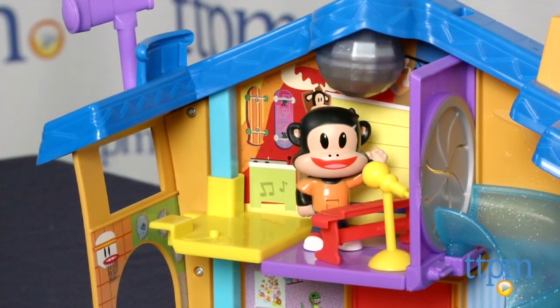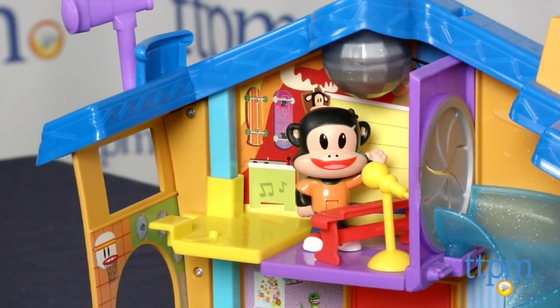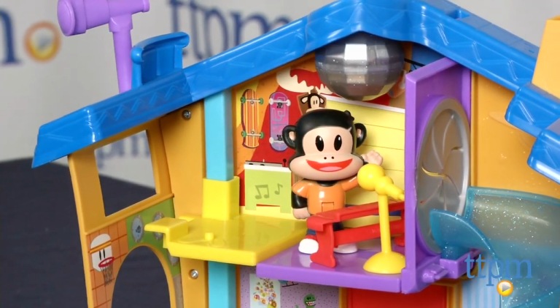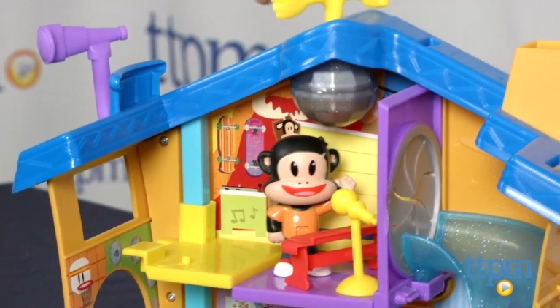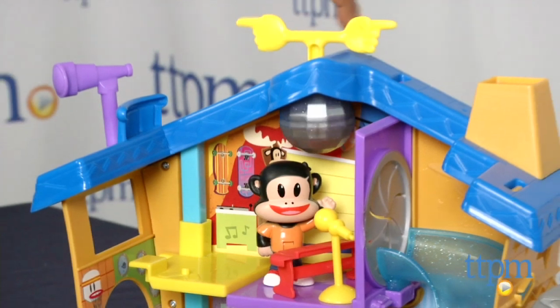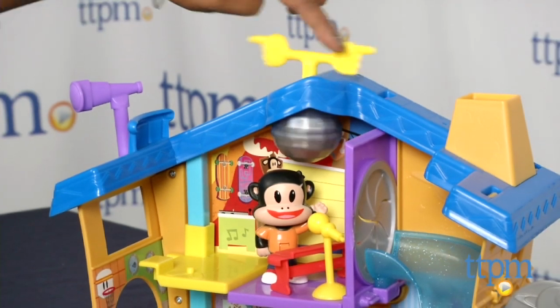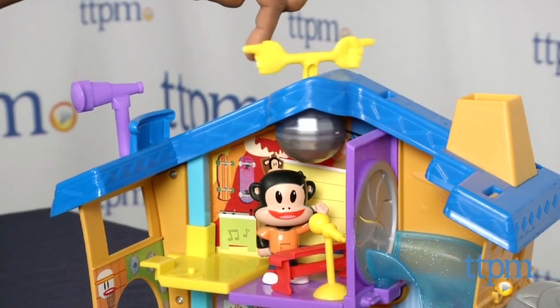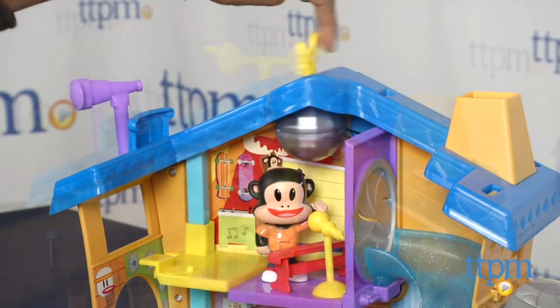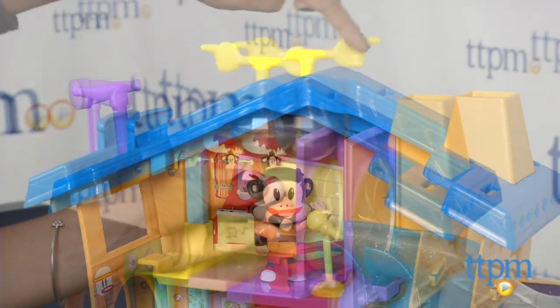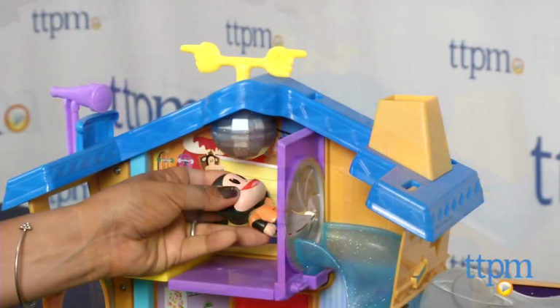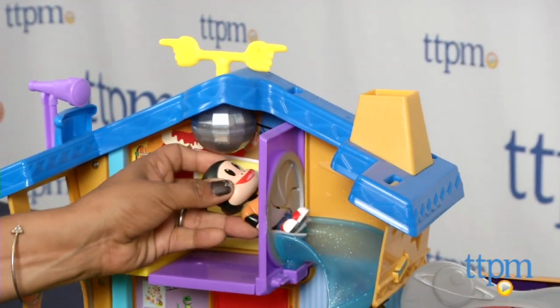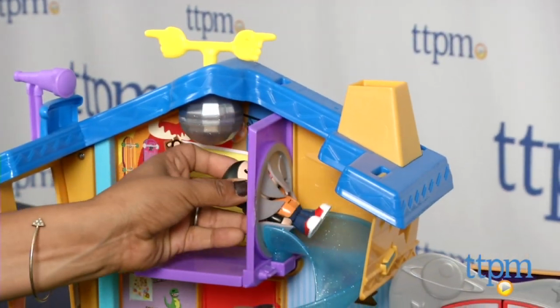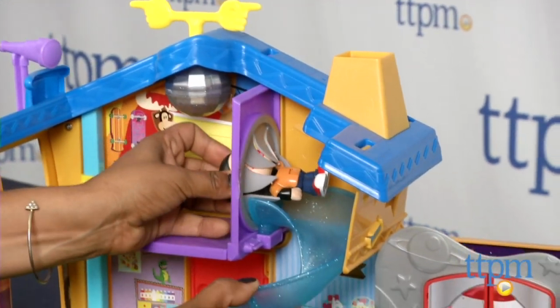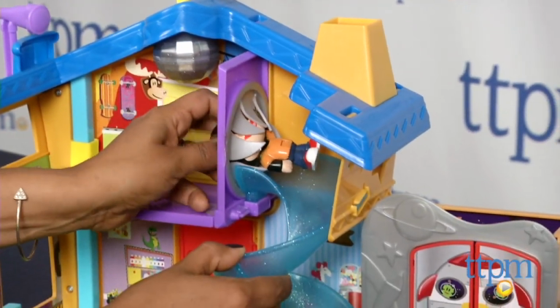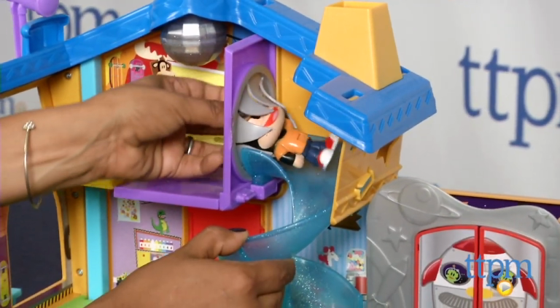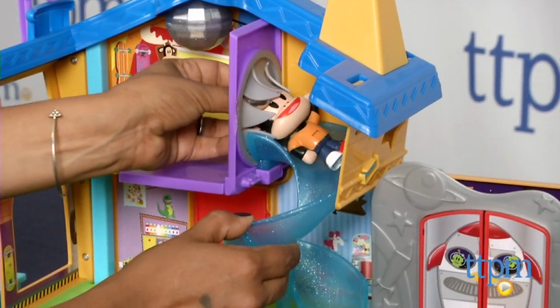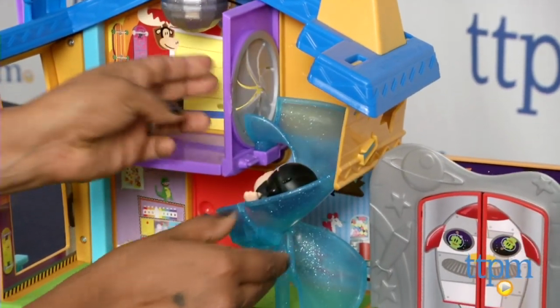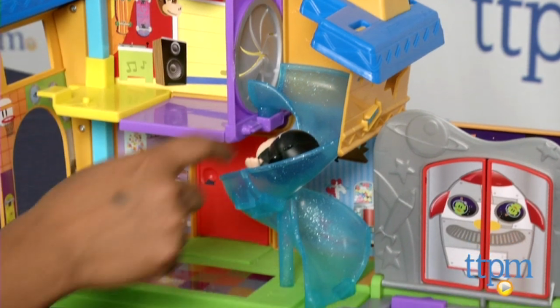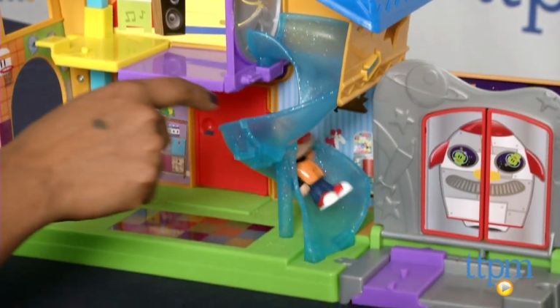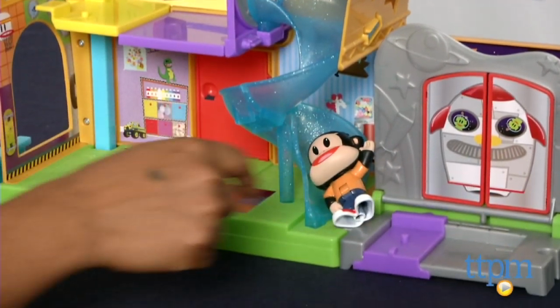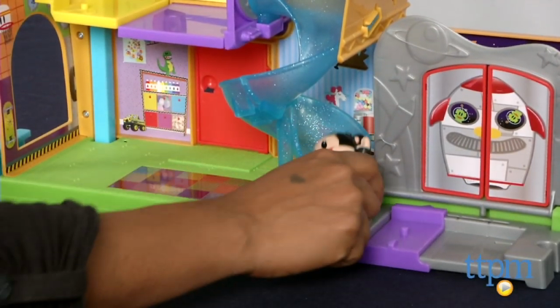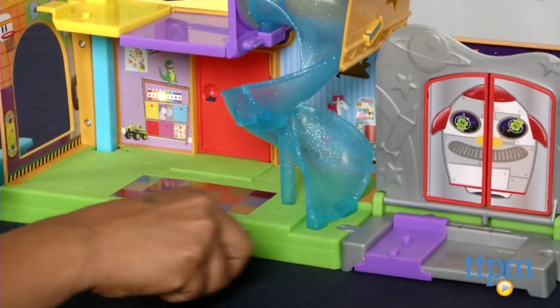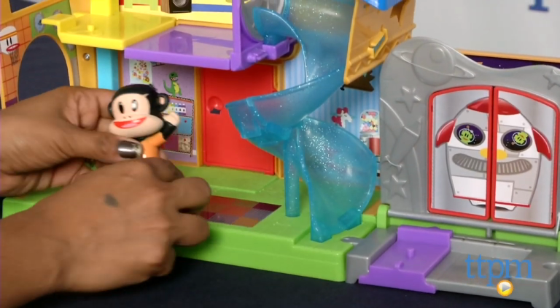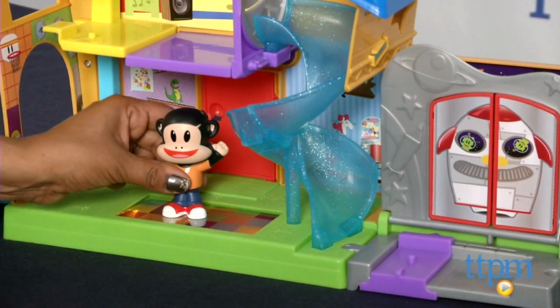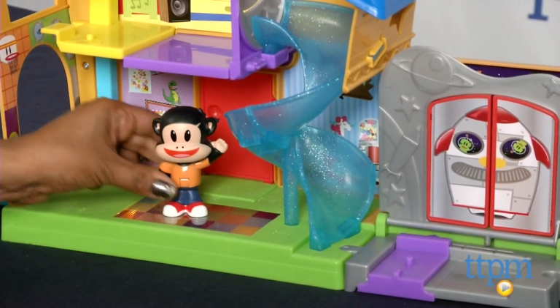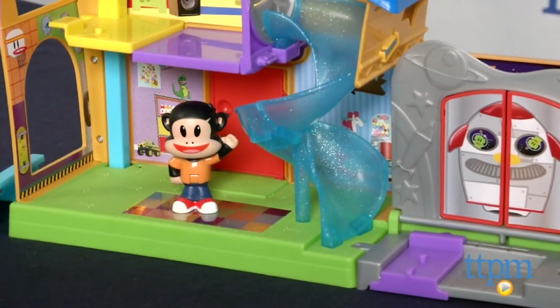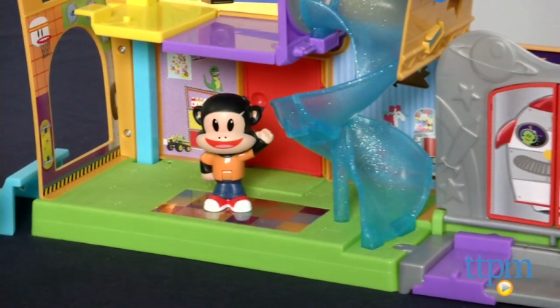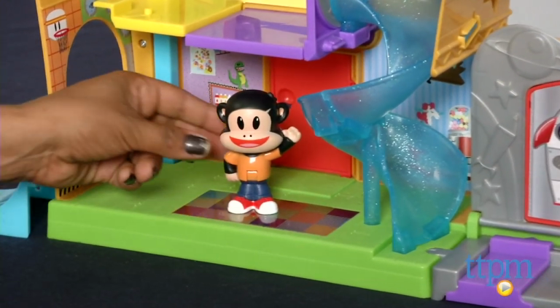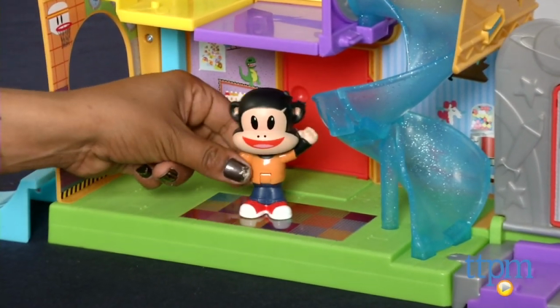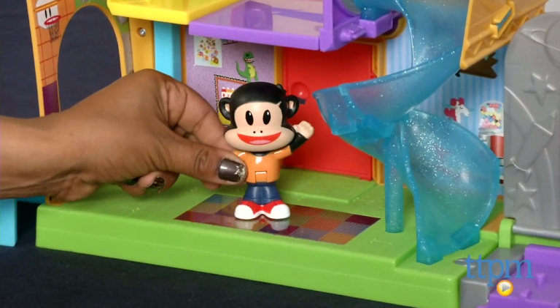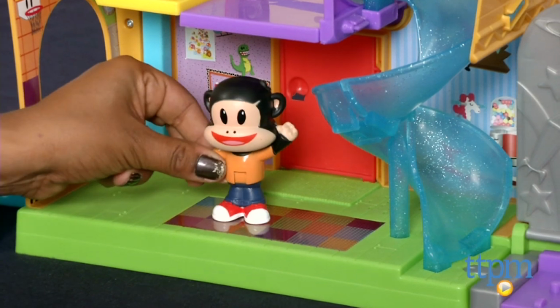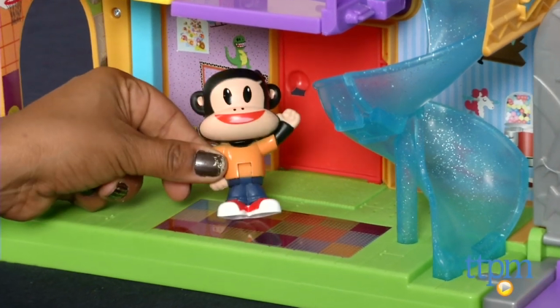The color scheme and the choice of accessories all make this playset appealing to boys and girls. There are lots of fun, creative, unusual accessories like a rocket and an alien, keyboard and microphone to rock out, and a skate ramp.